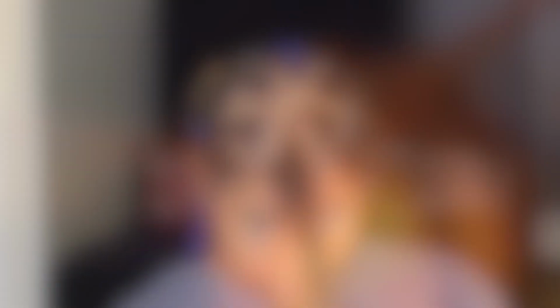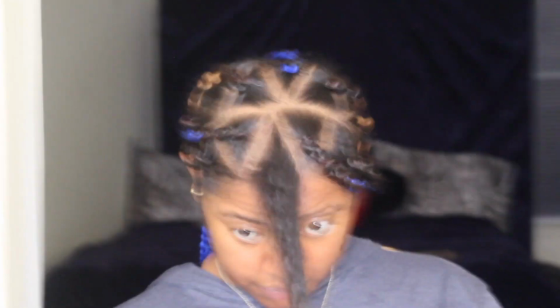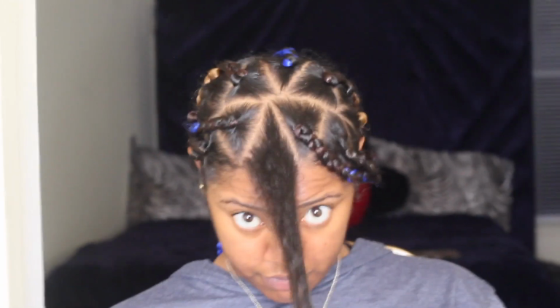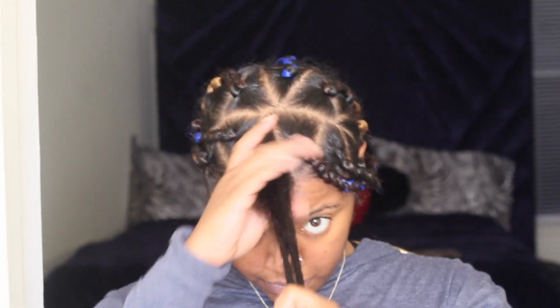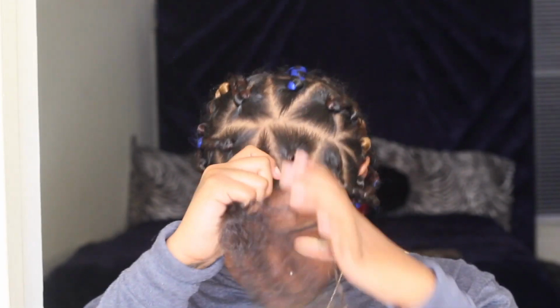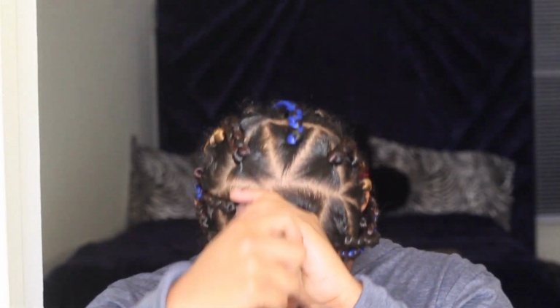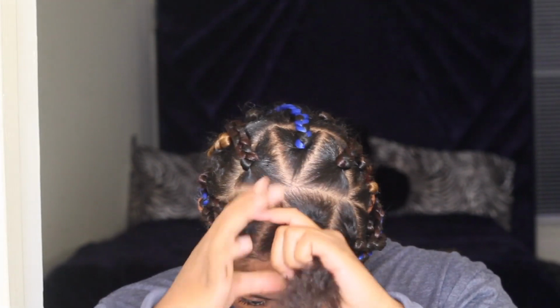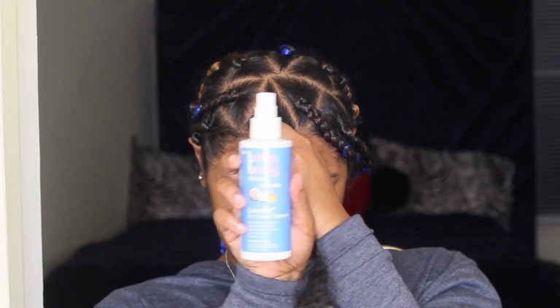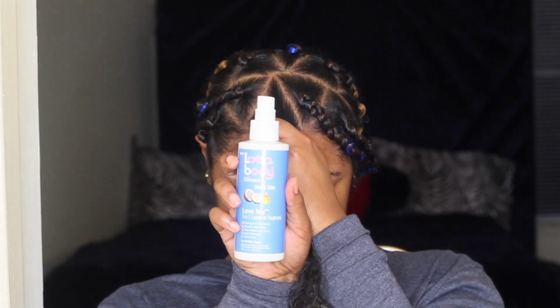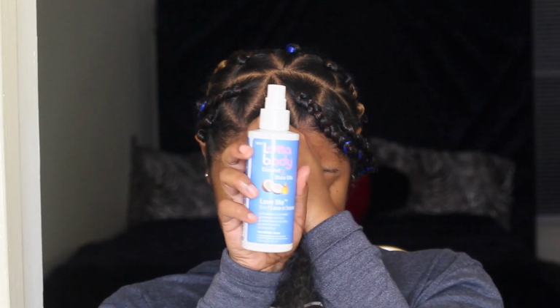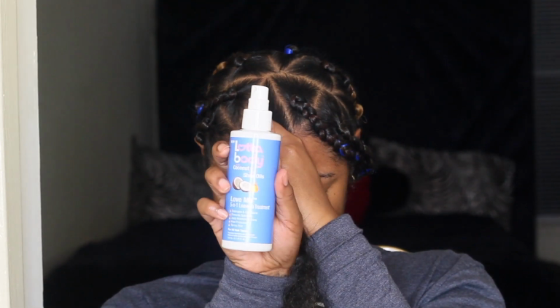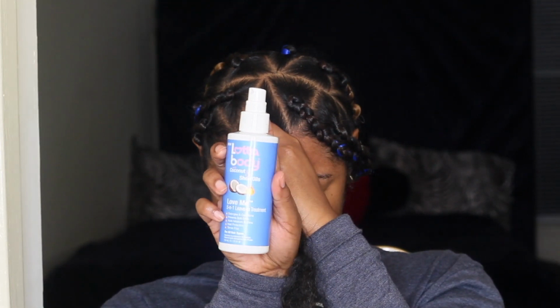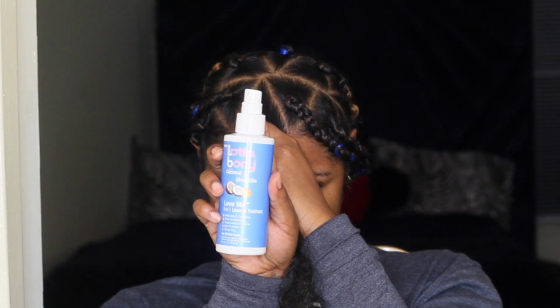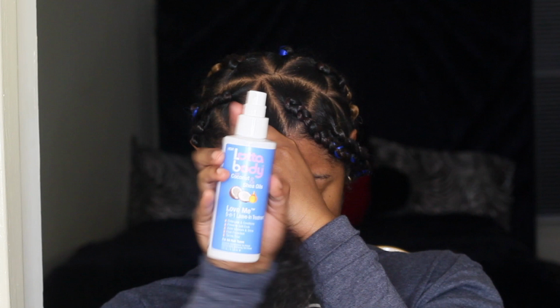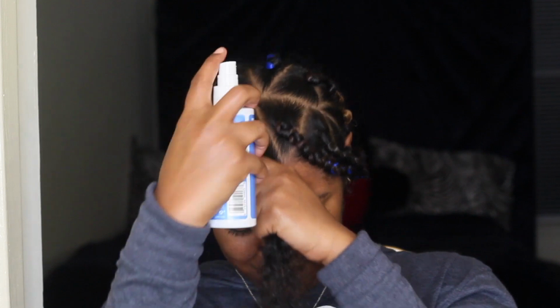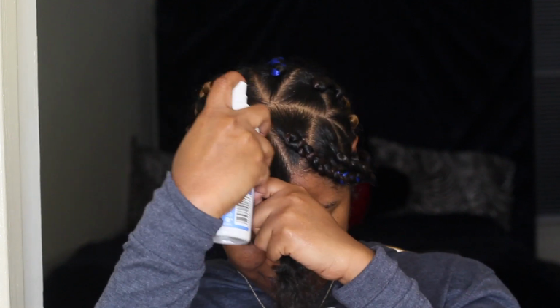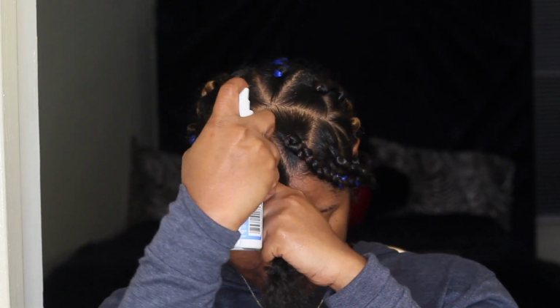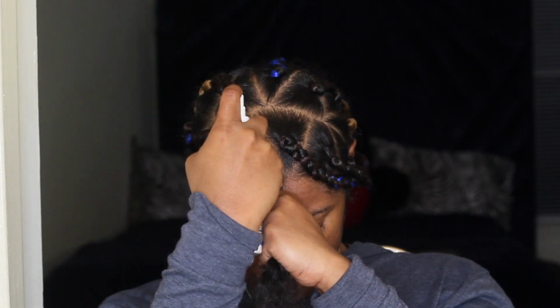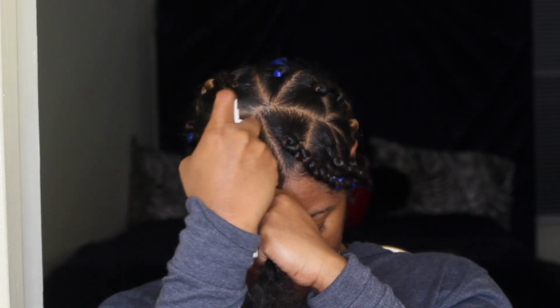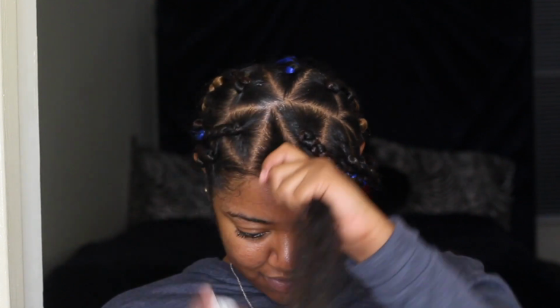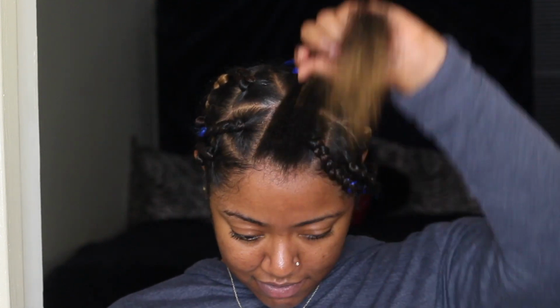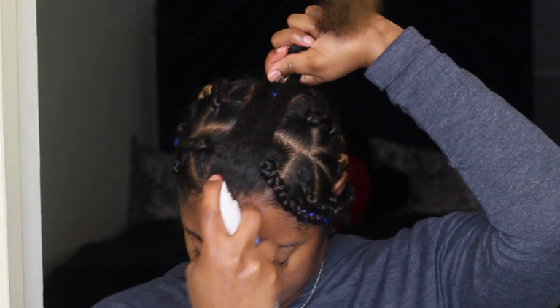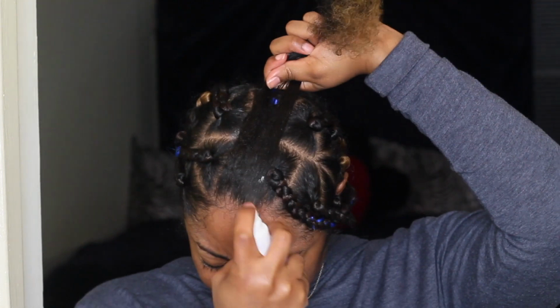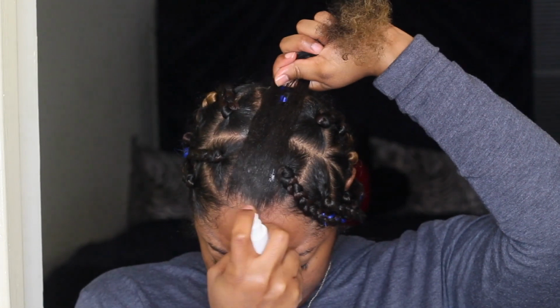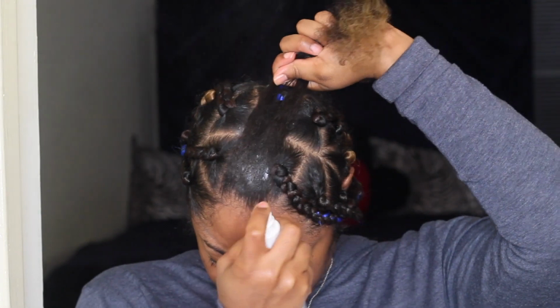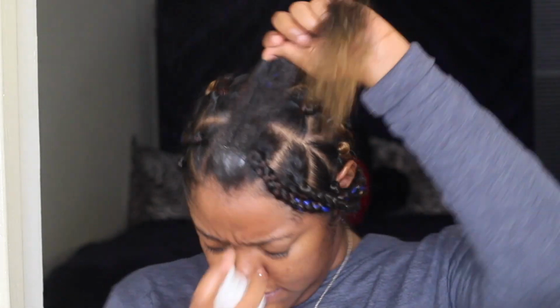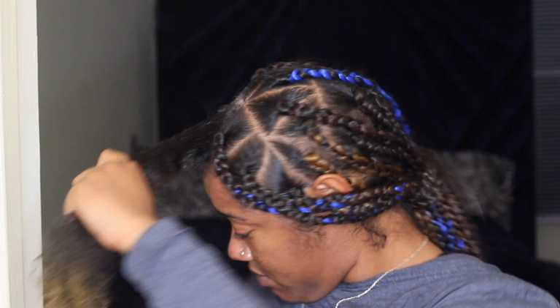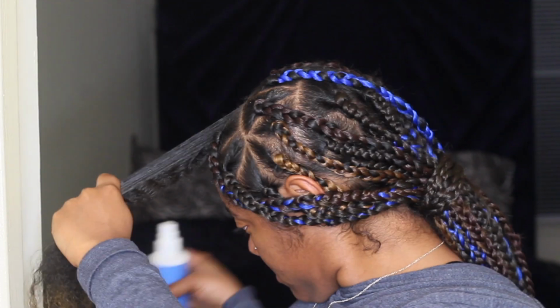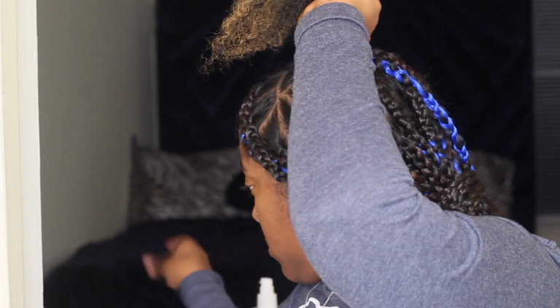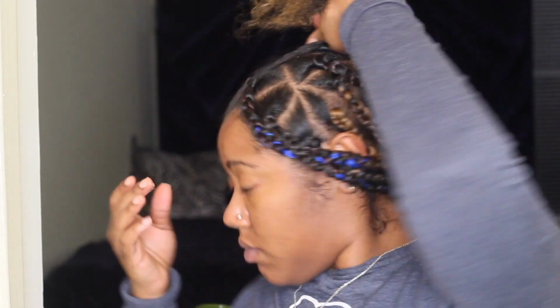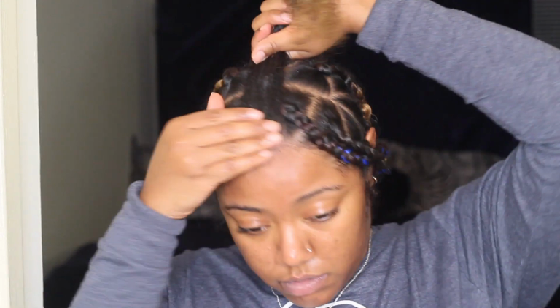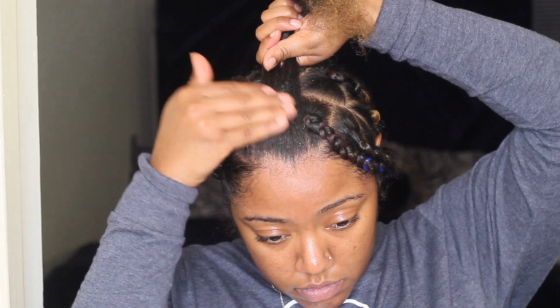I'm going to take my Lotta Body Leave-In Conditioner just to add moisture back into my hair, make sure my scalp is moisturized, my ends are moisturized — all that good stuff.